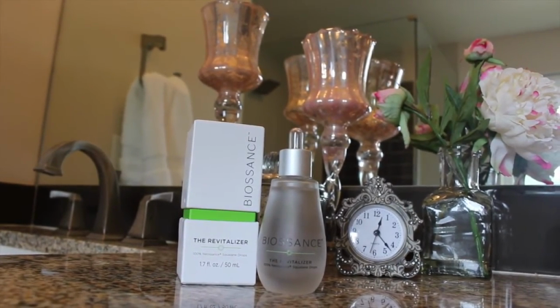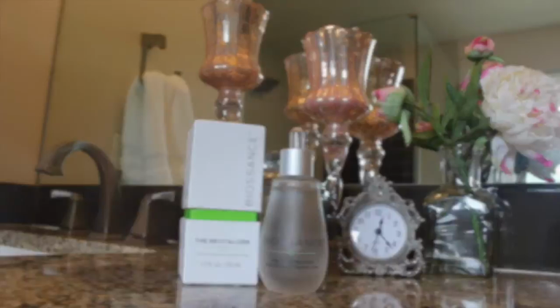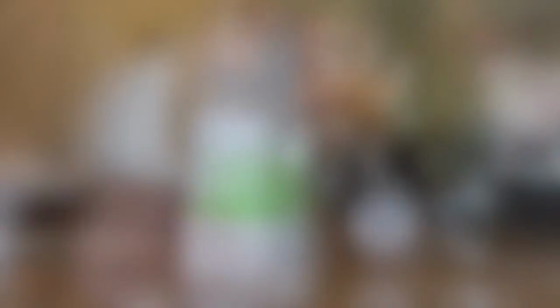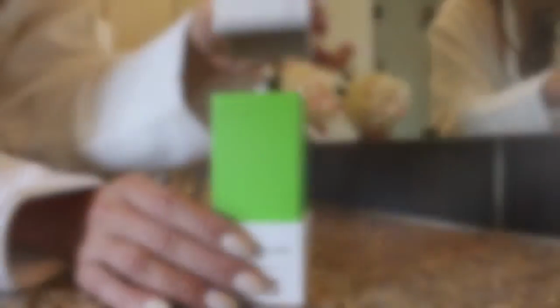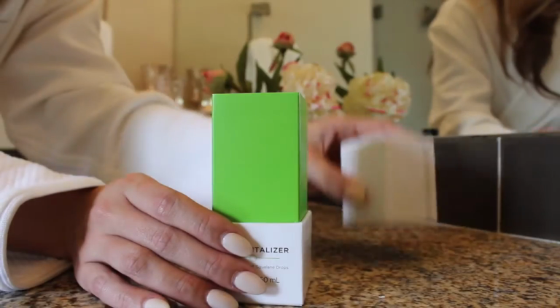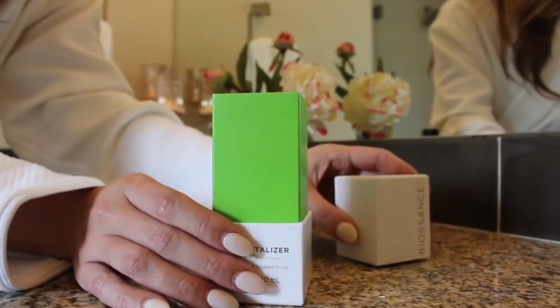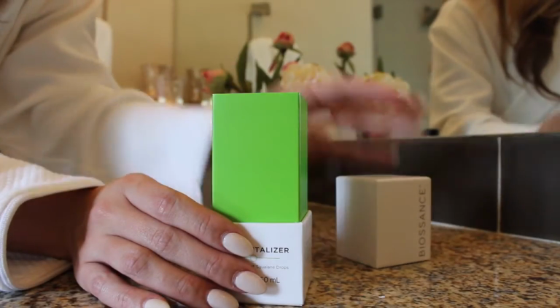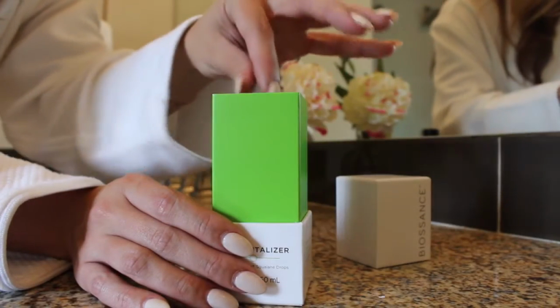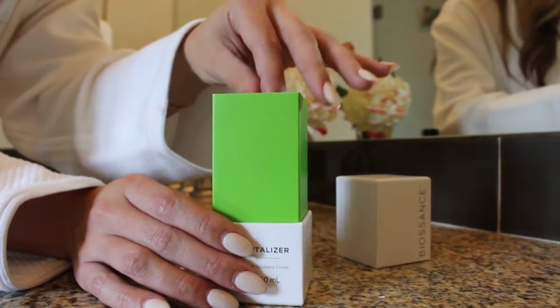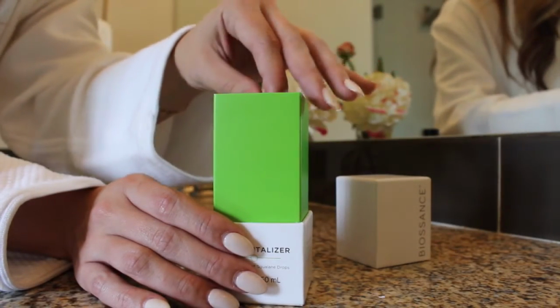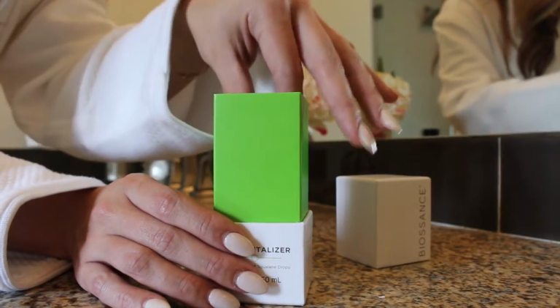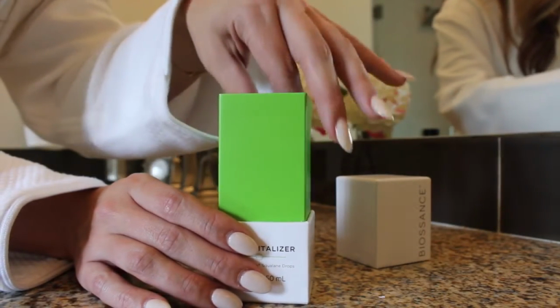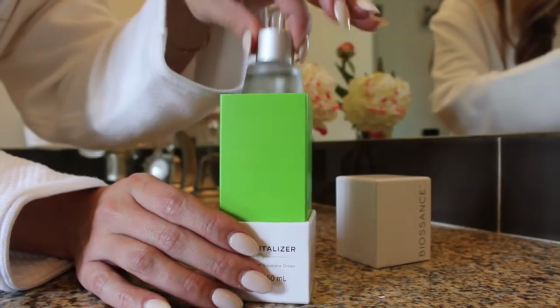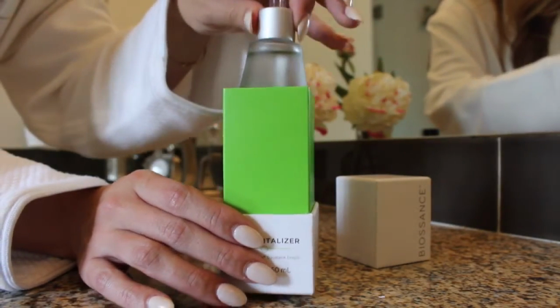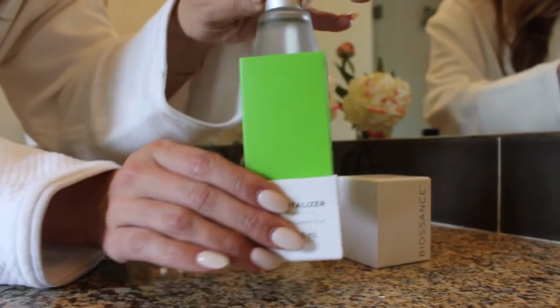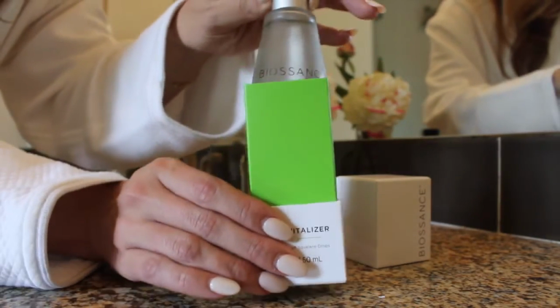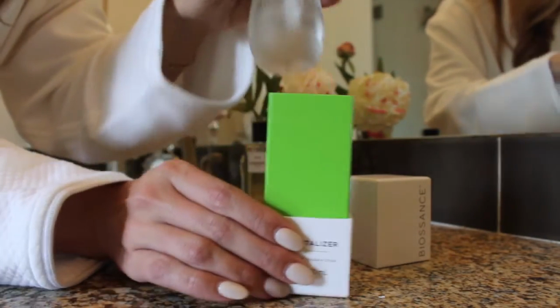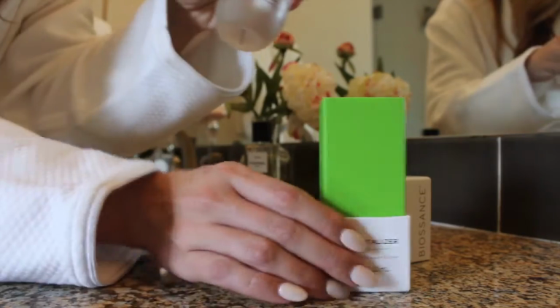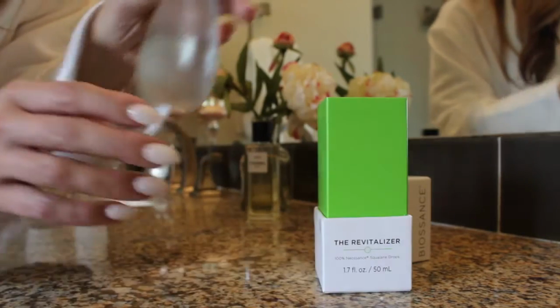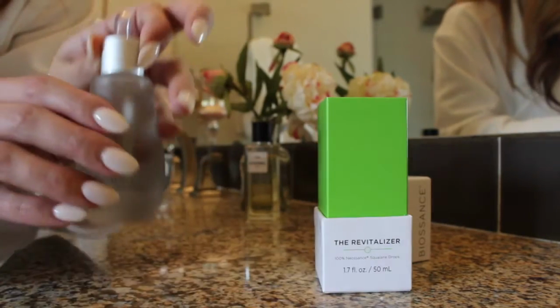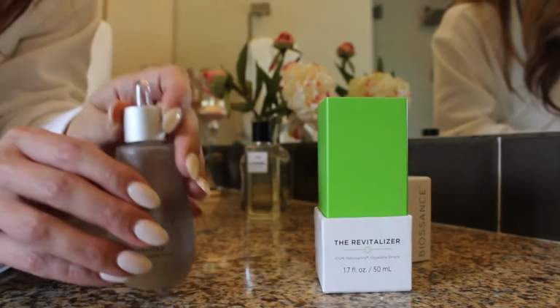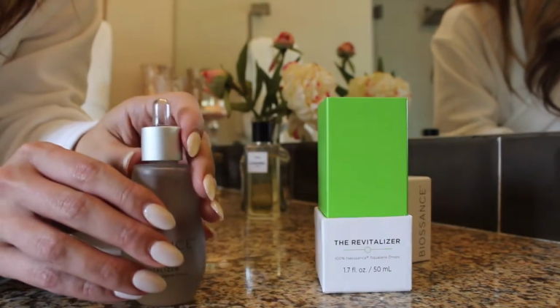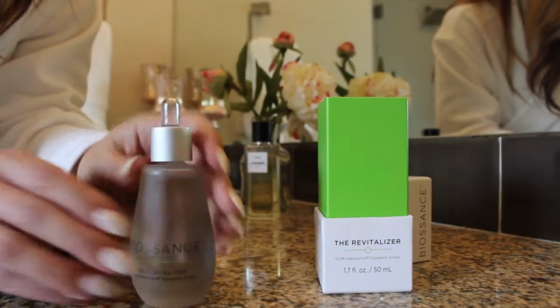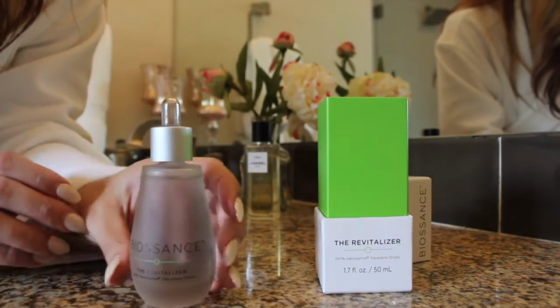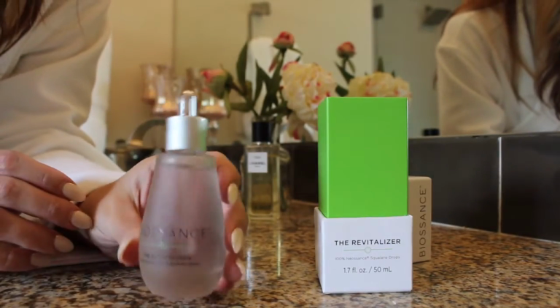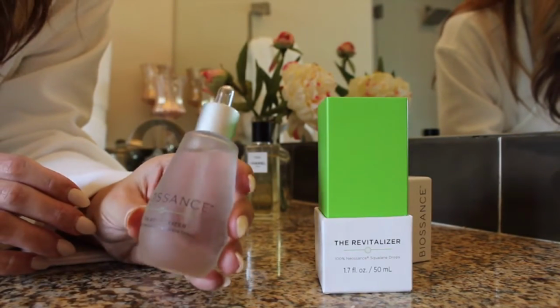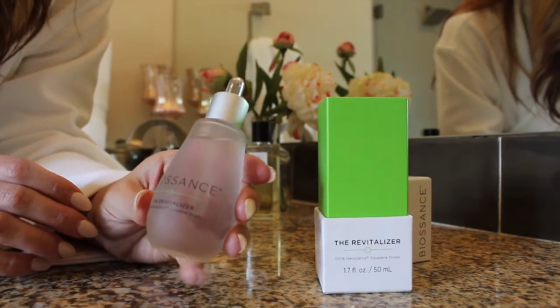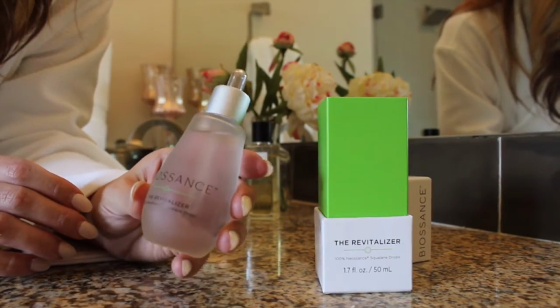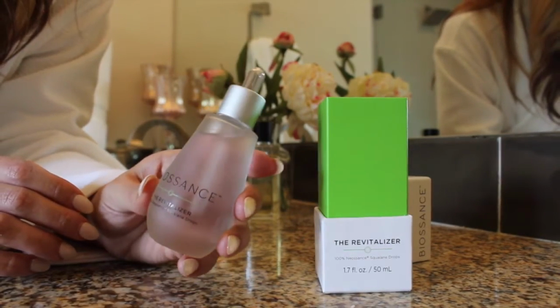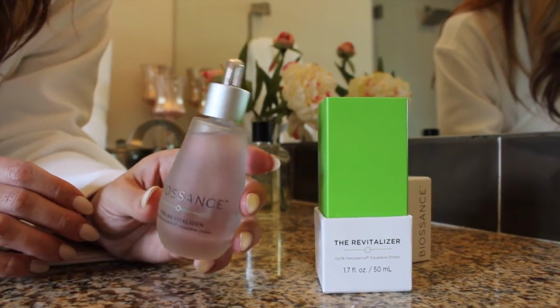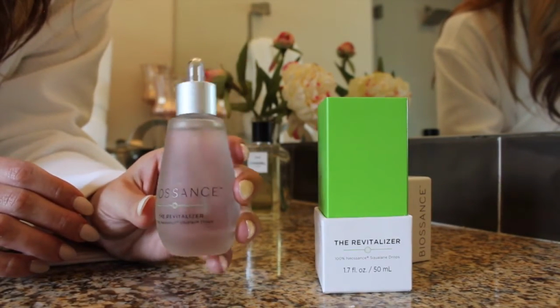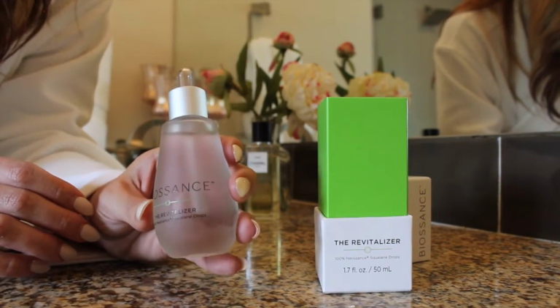Biosance uses Squalane, a moisturizer found naturally in the body, to hydrate the skin and lock in moisture. The result? Skin that is nourished, glowing, and smooth.